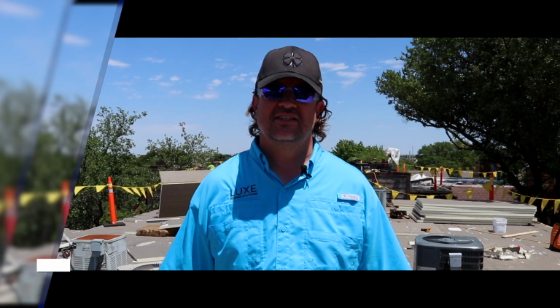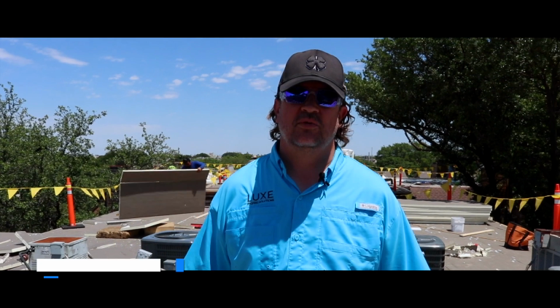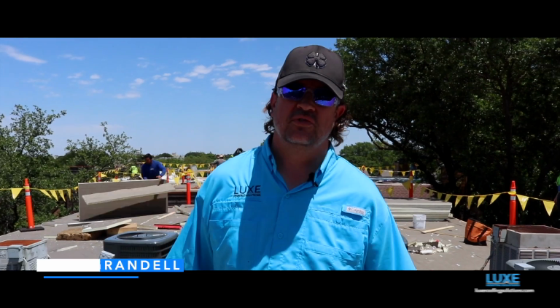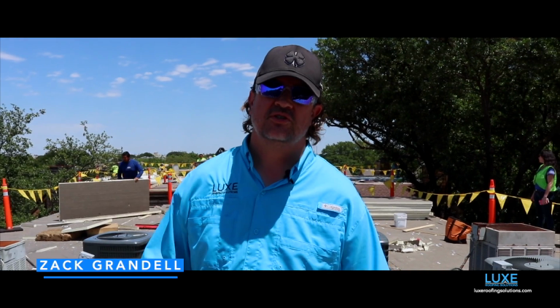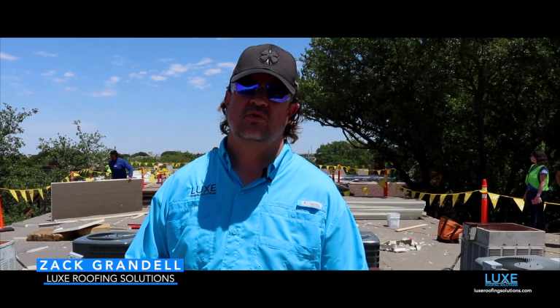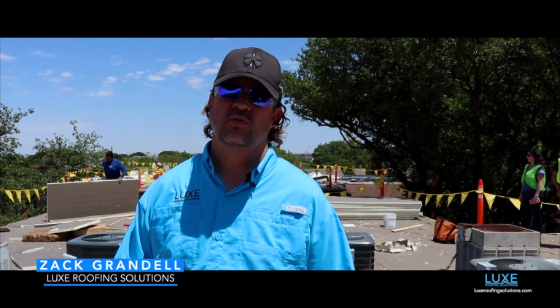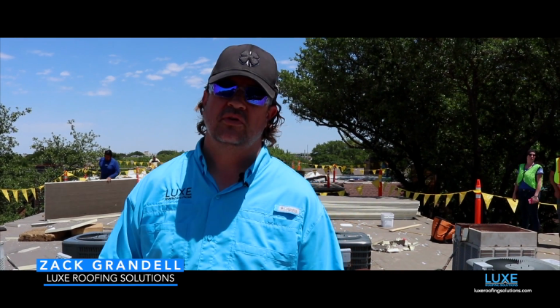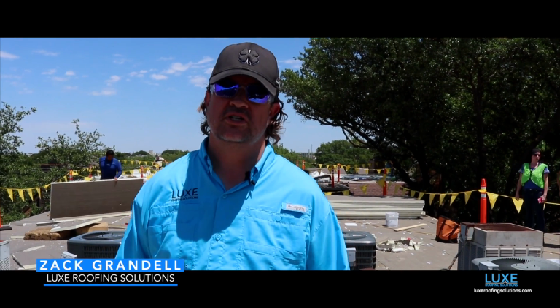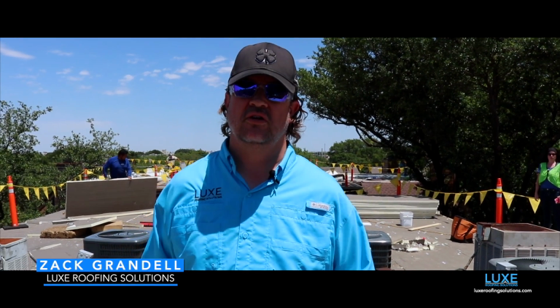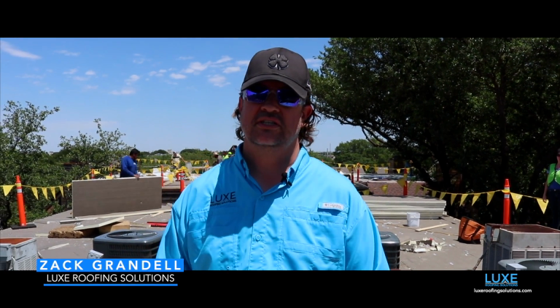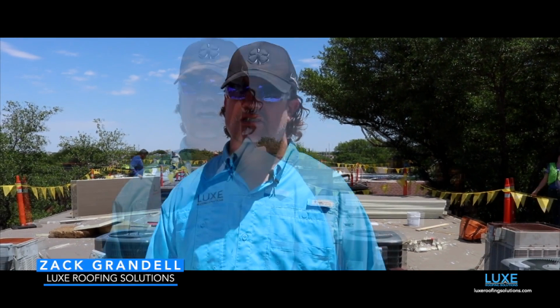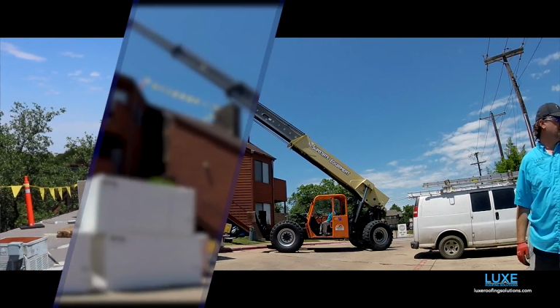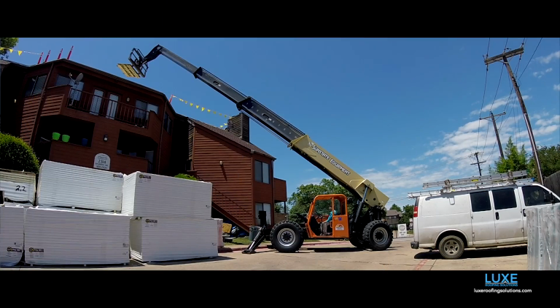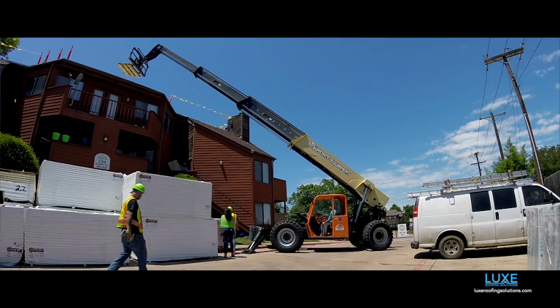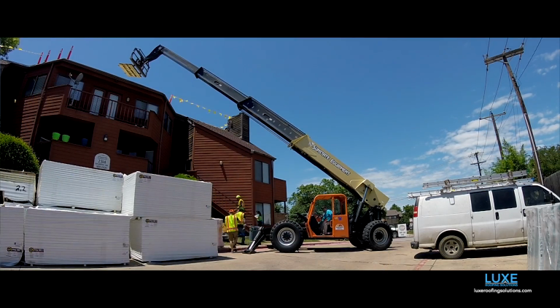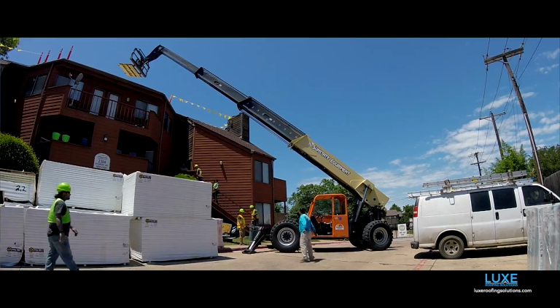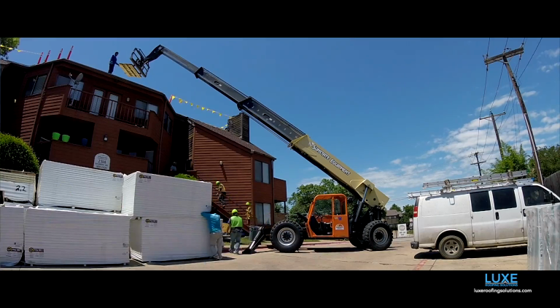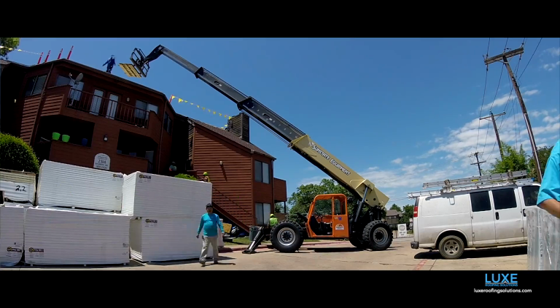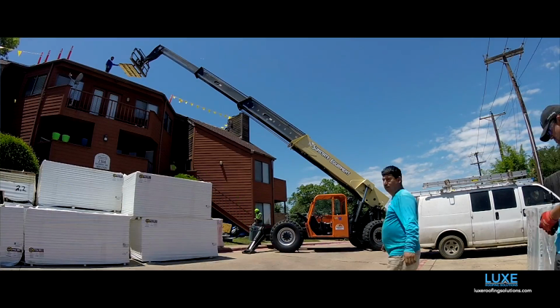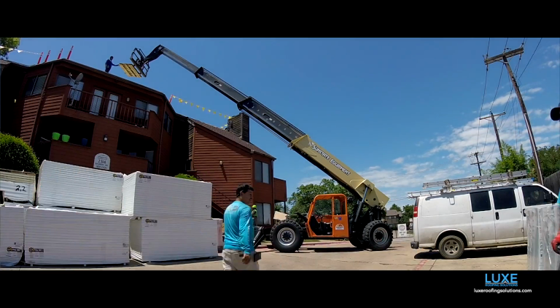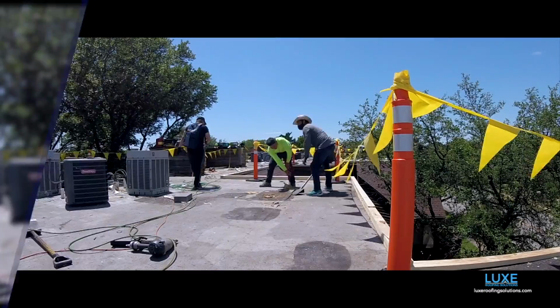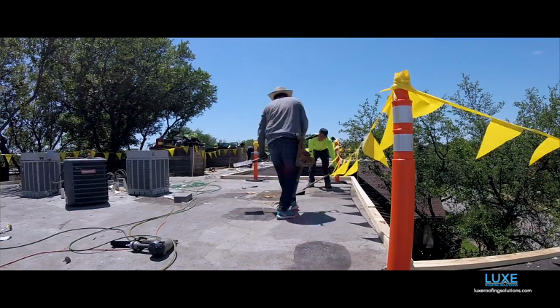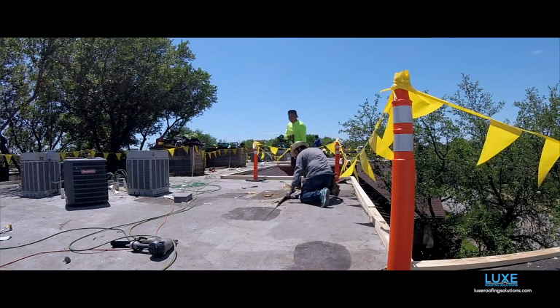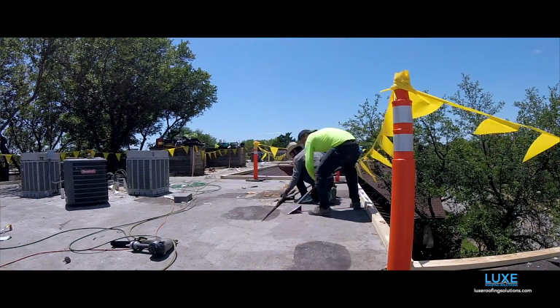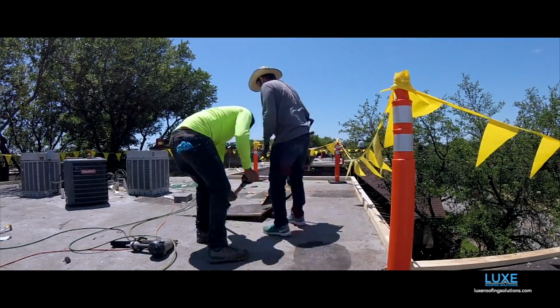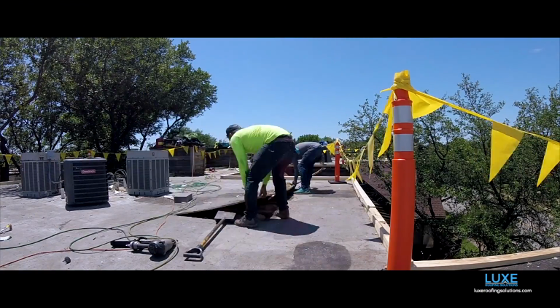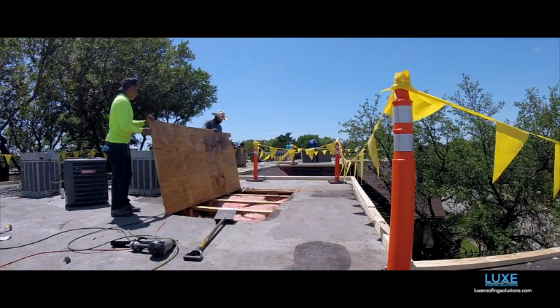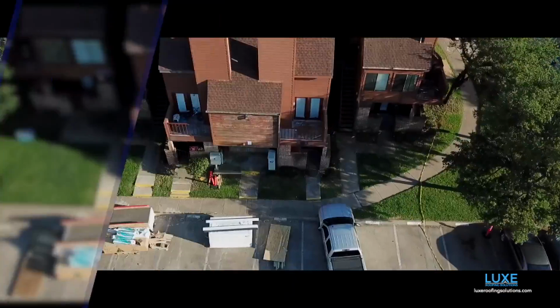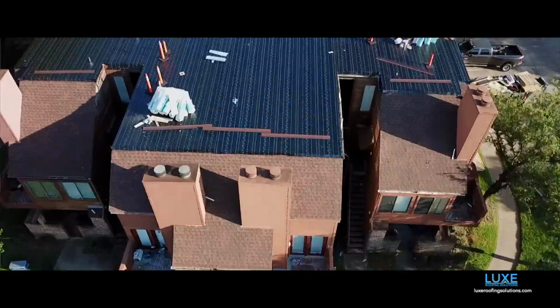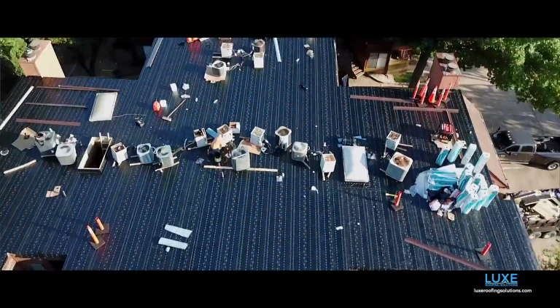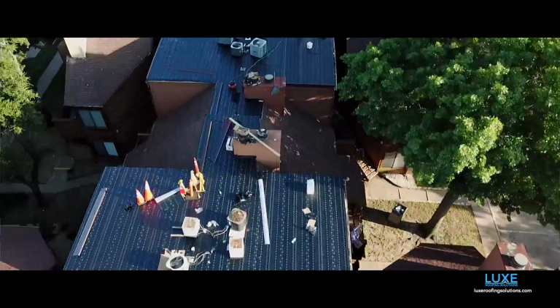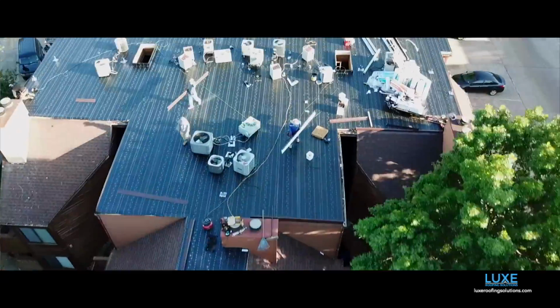This is Zach with Lux Roofing Solutions. We're out here re-roofing a project in Arlington, Texas. The HOA had us out because they had some serious leaks in these buildings. A lot of these roofs are over 20 years old. They were put on really thinly, just lots of leaks, lots of complaints.